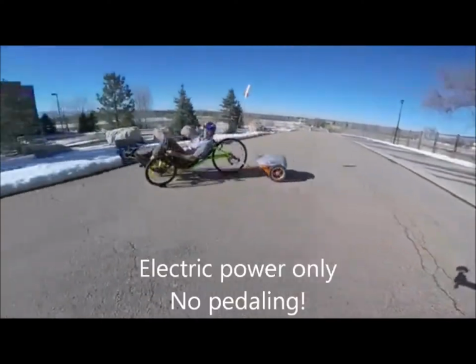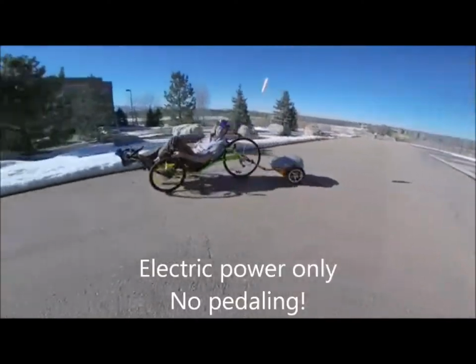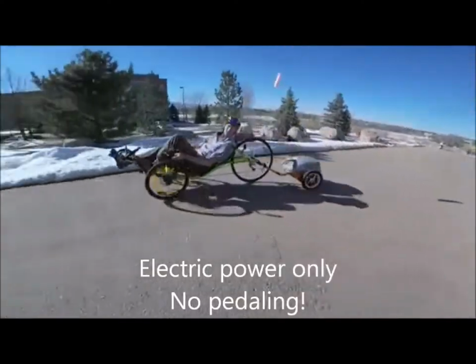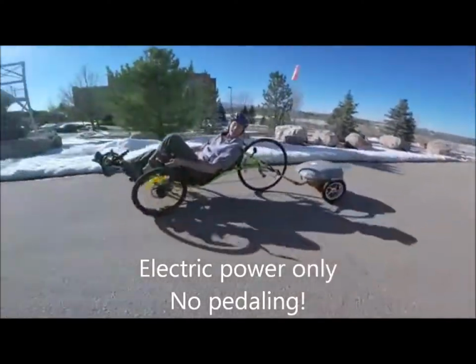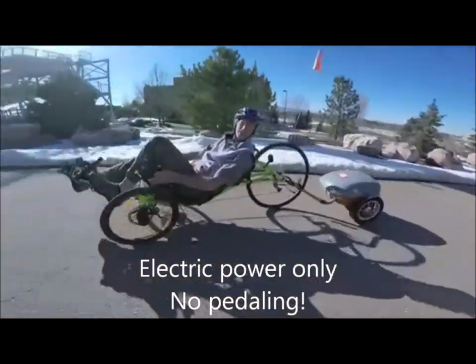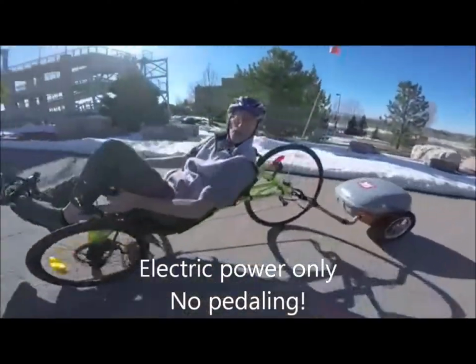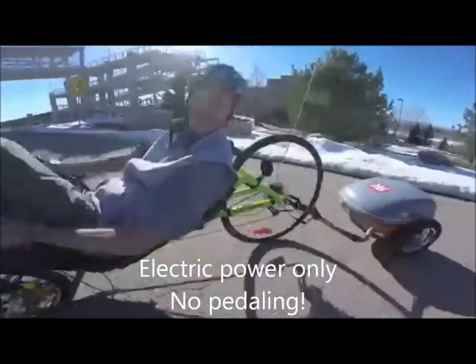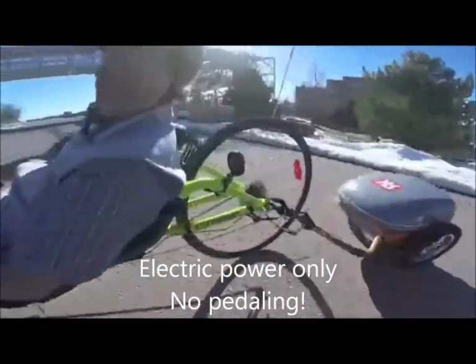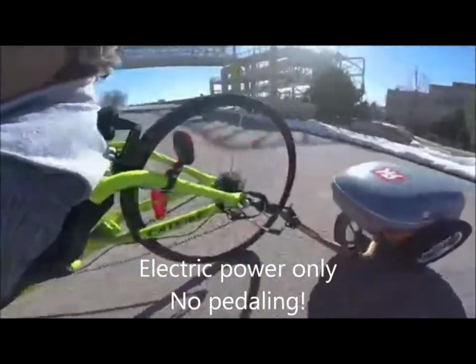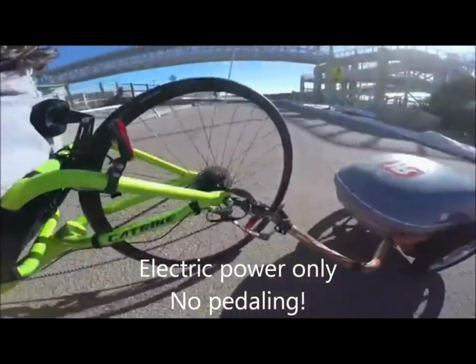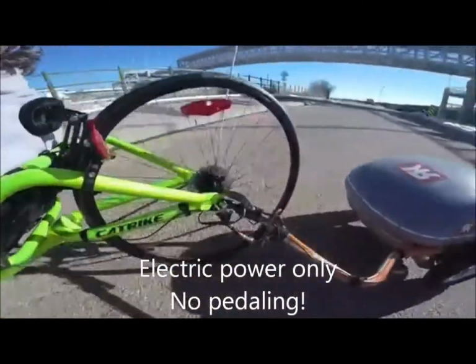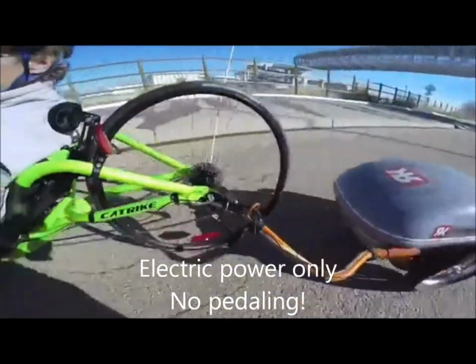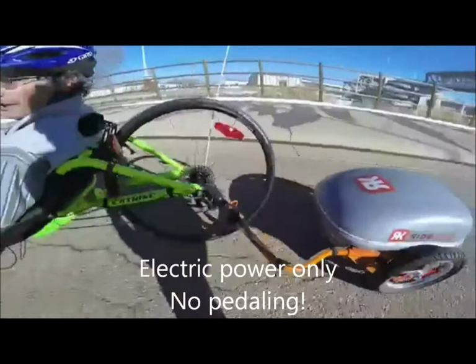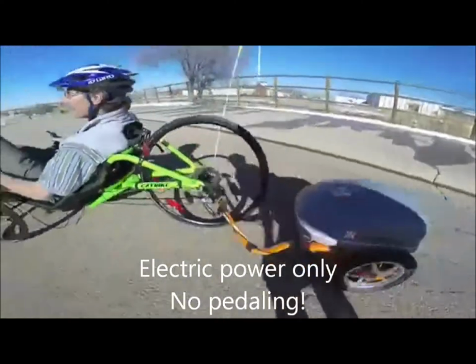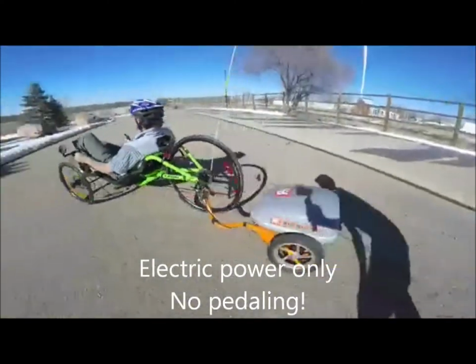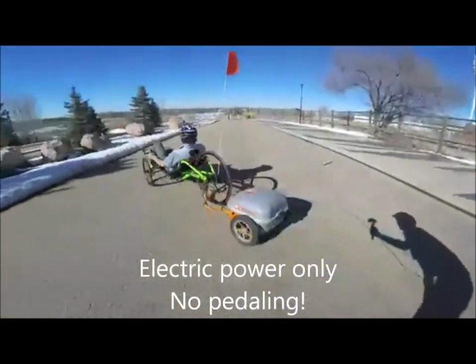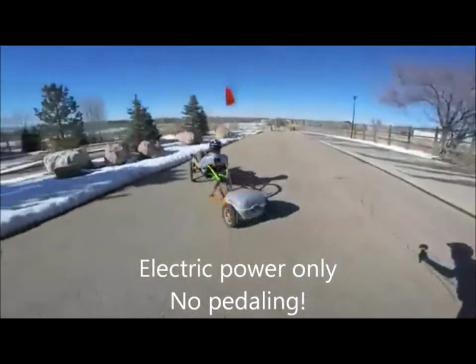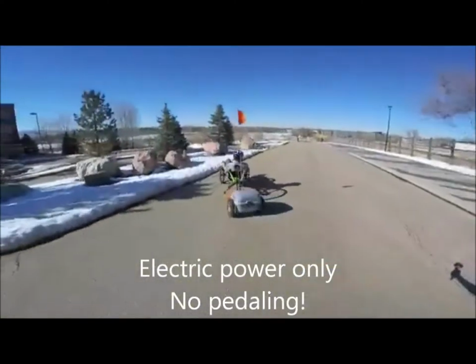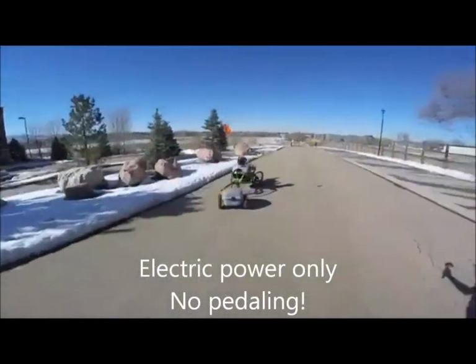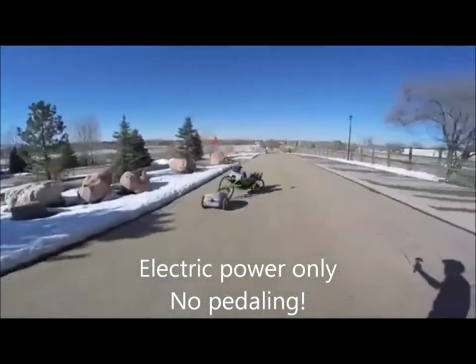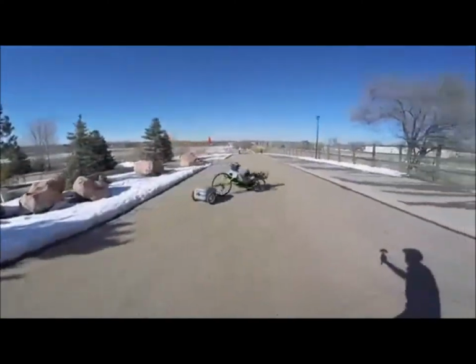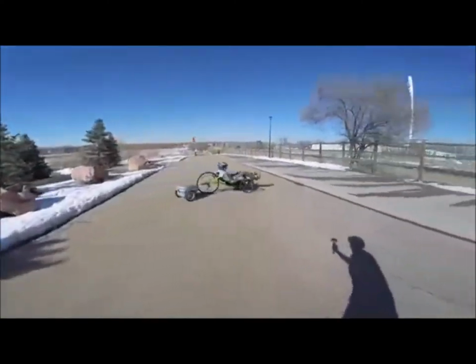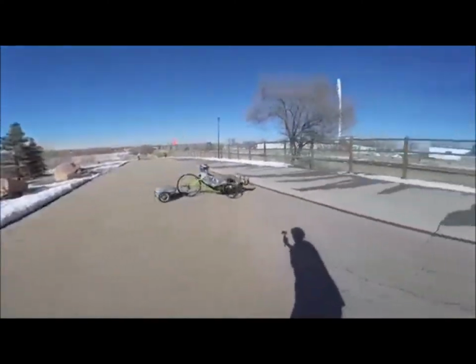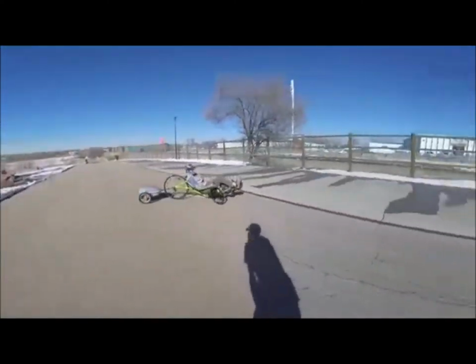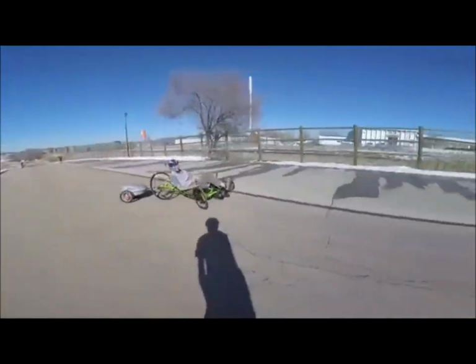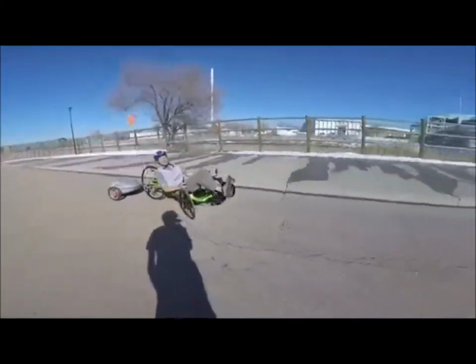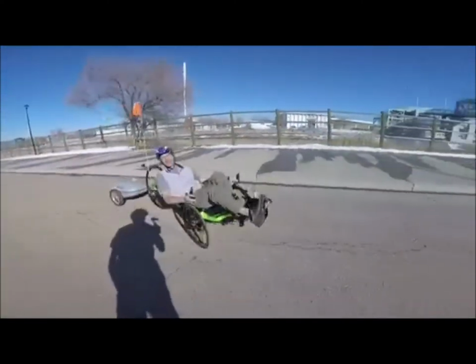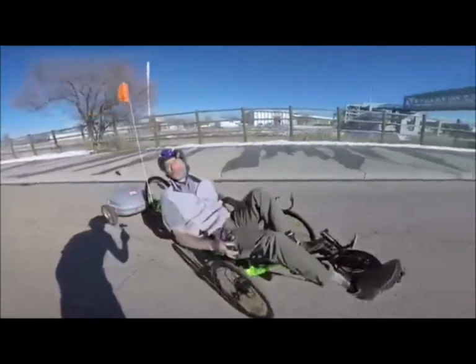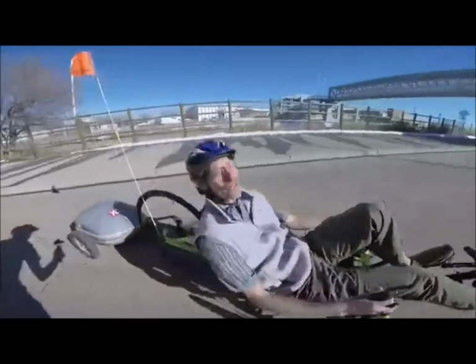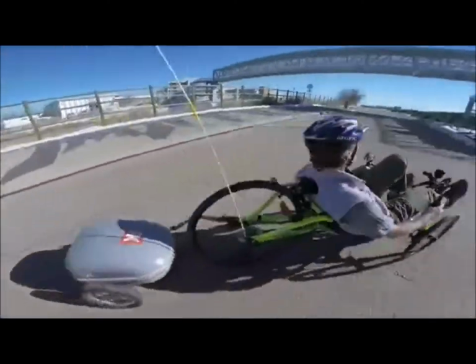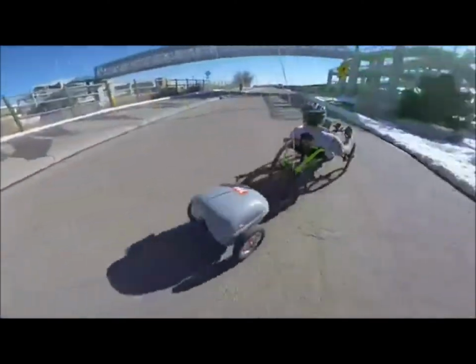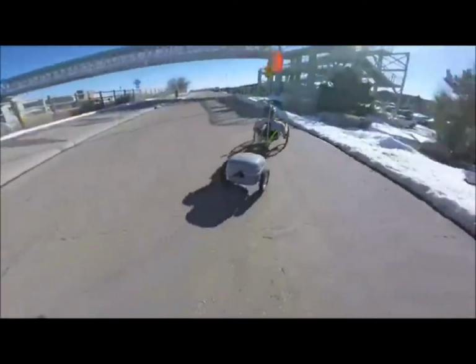You can see it's not jackknifing at all. And I can go the other way — we need a figure eight. Look at that, whoa! Totally maneuverable. Pretty good turning radius.